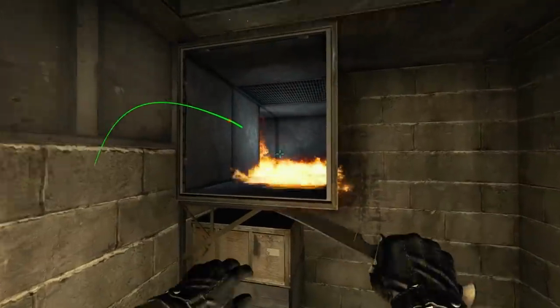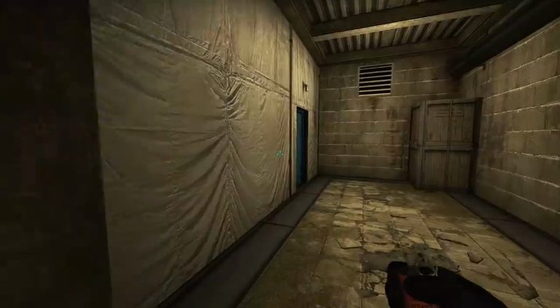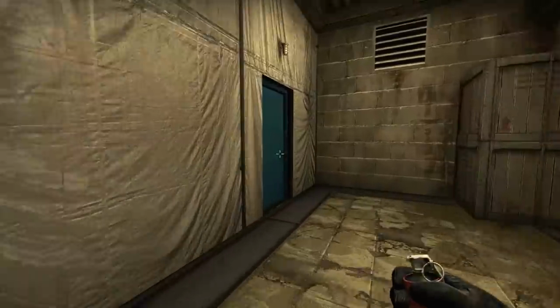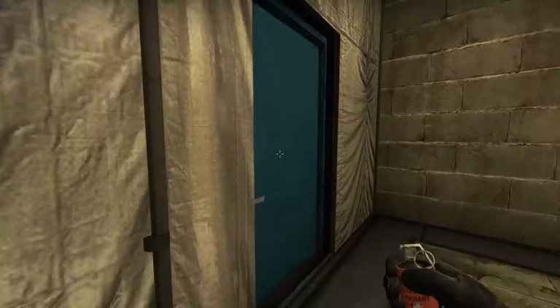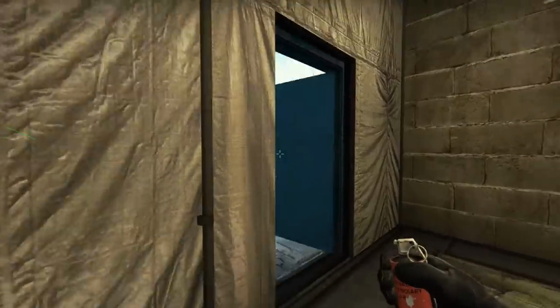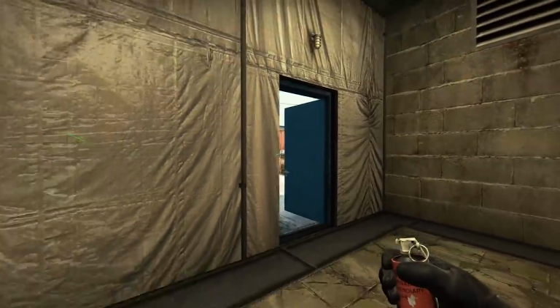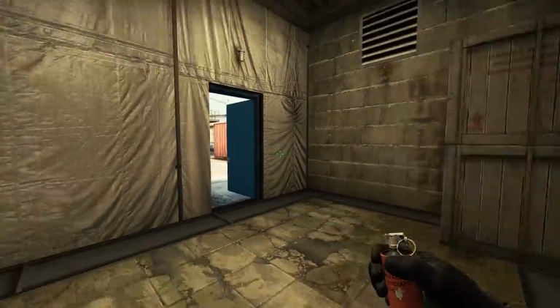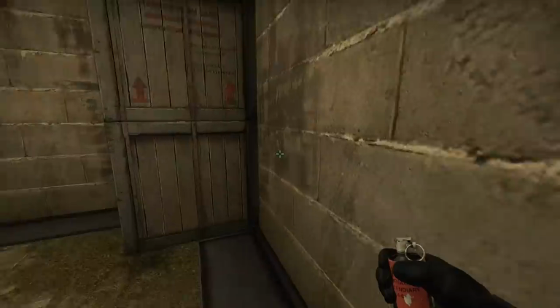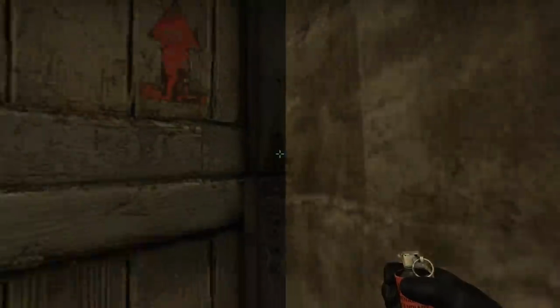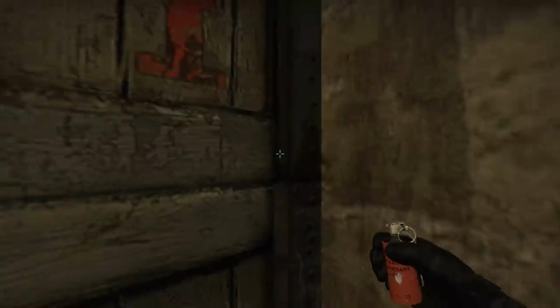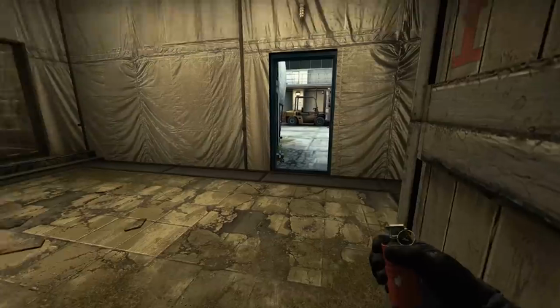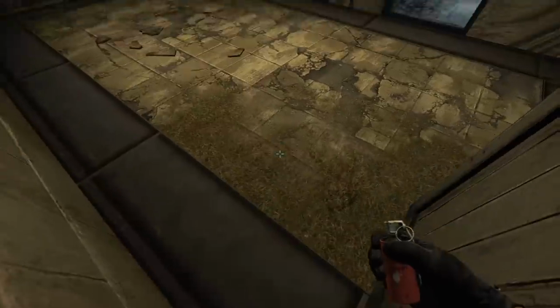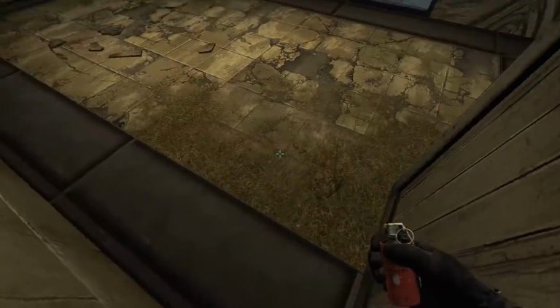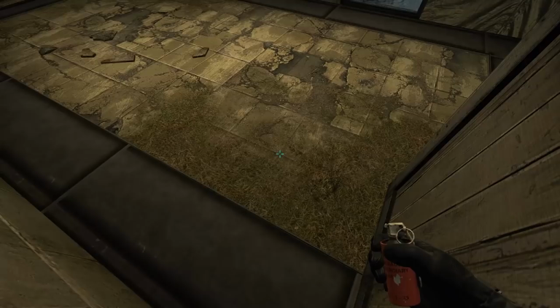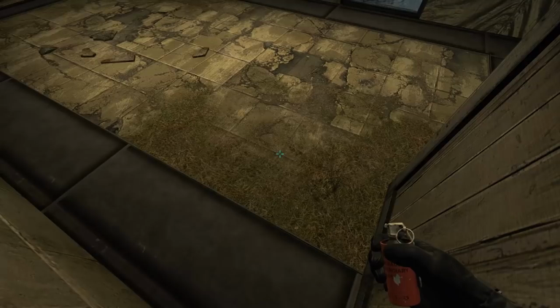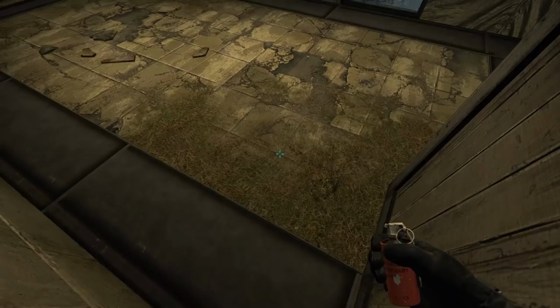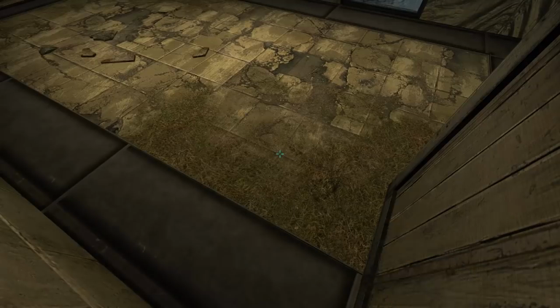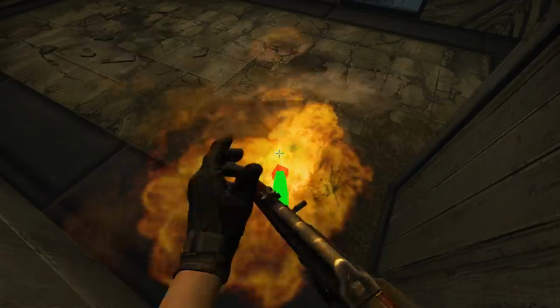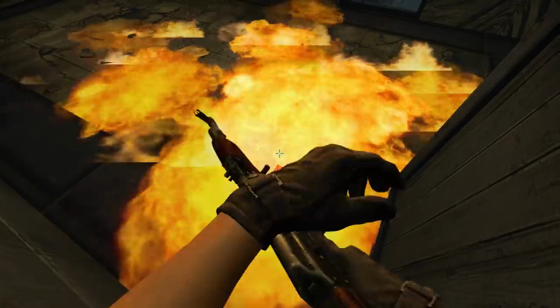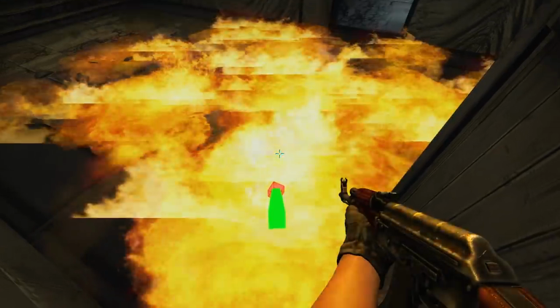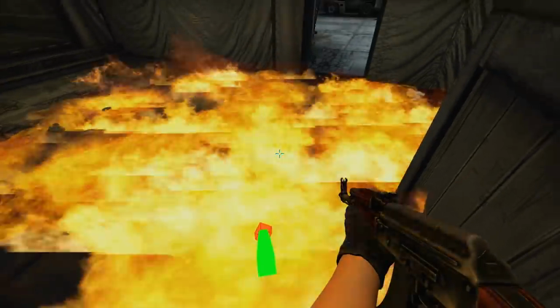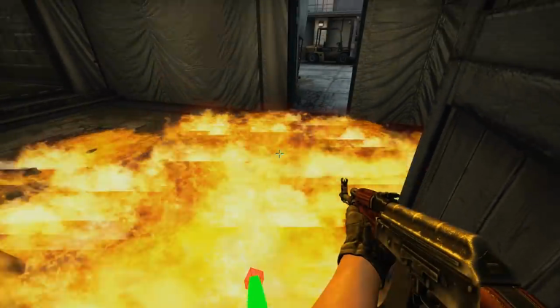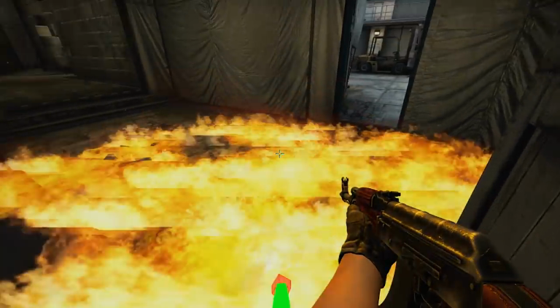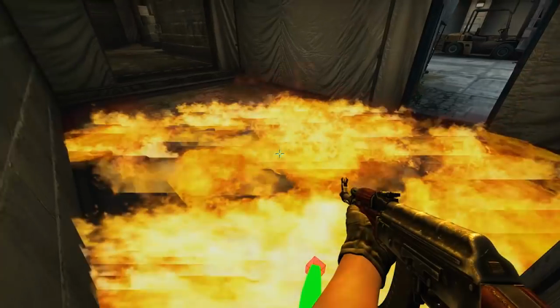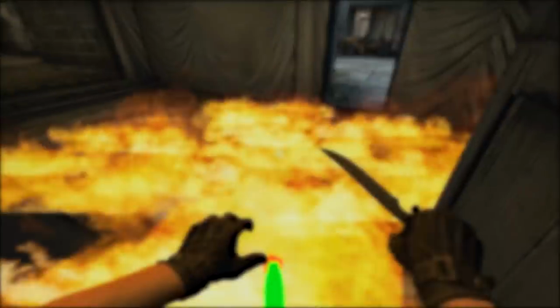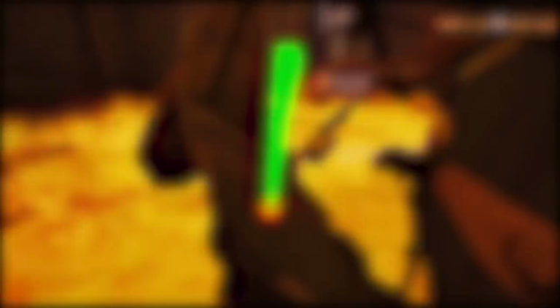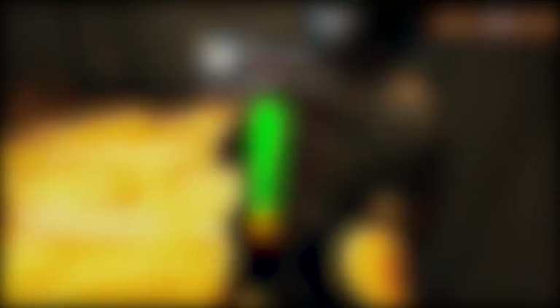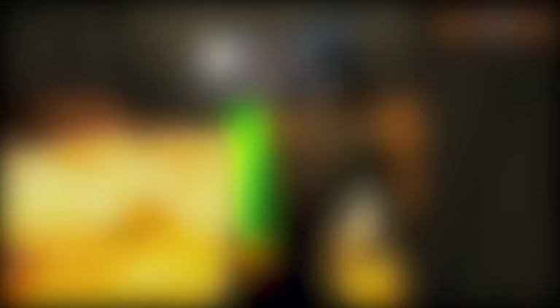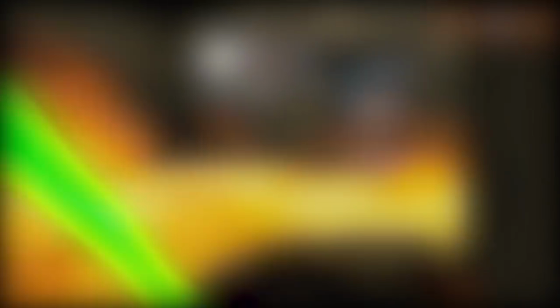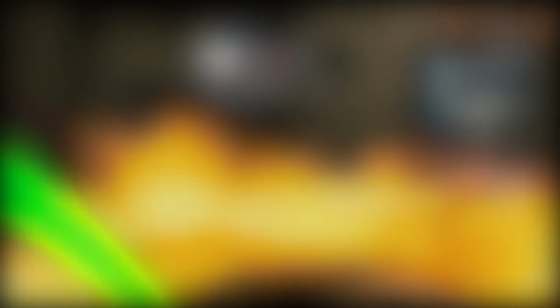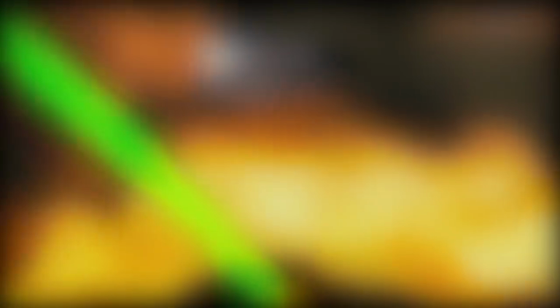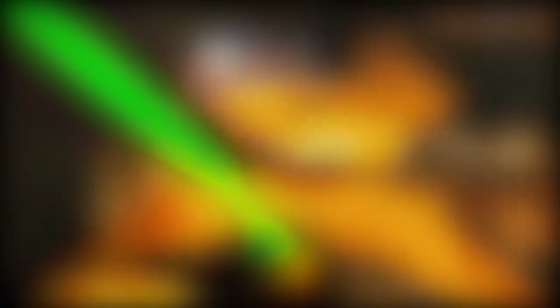Squeaky. Another sick molotov — take this position, aim like this, and if you want to molotov right here, right-click deep throw. But this works only at 128 ticks. You can't do it on matchmaking like this.